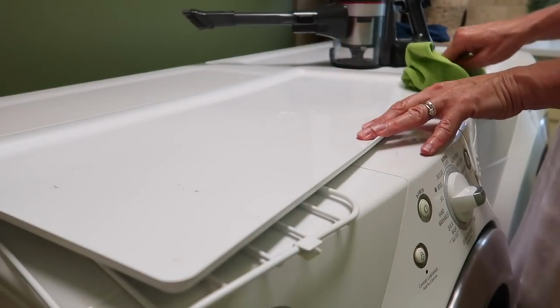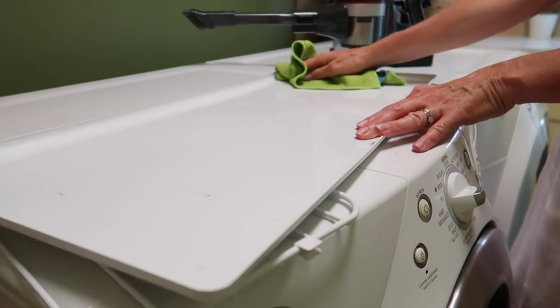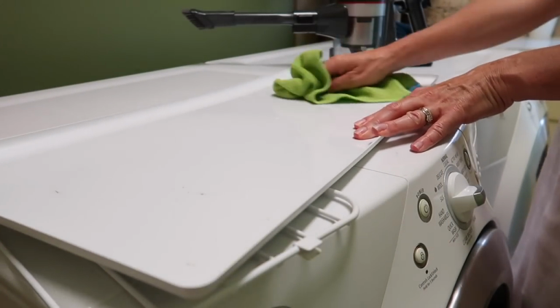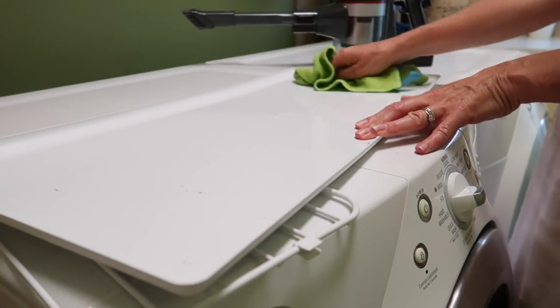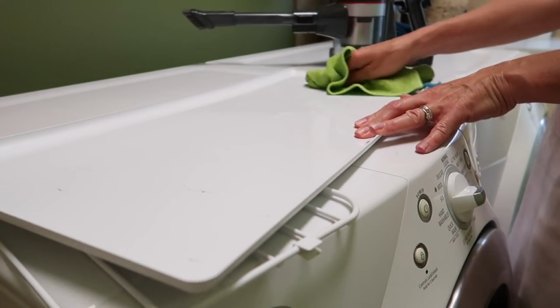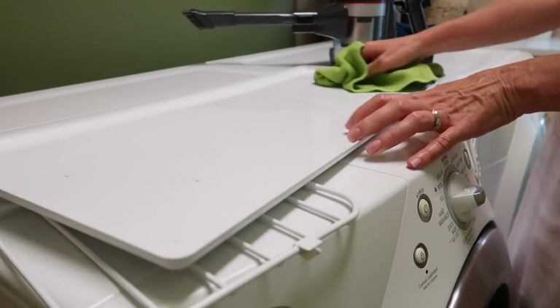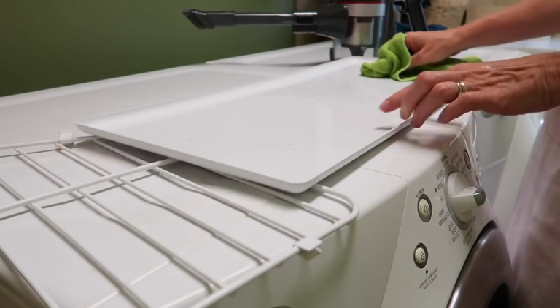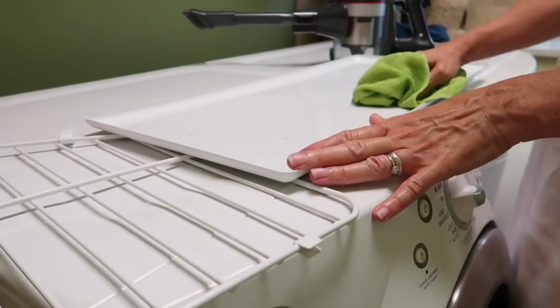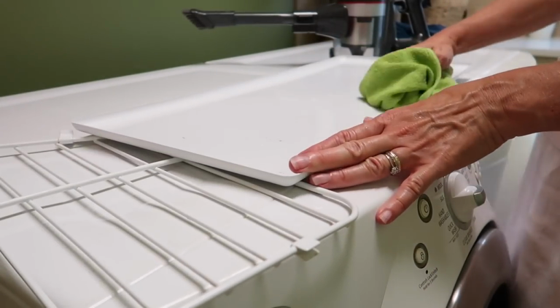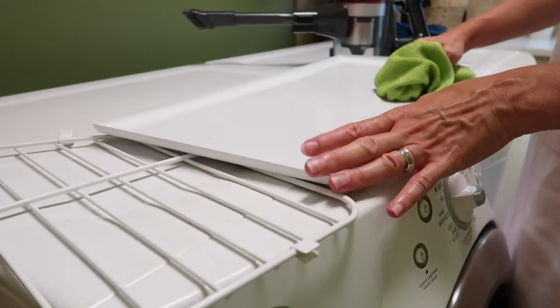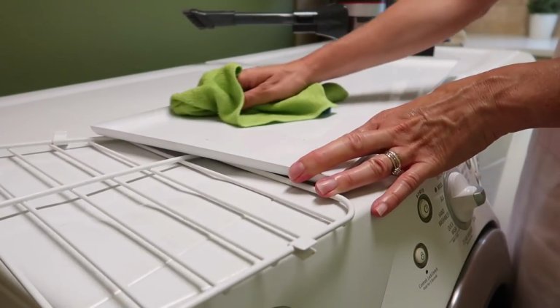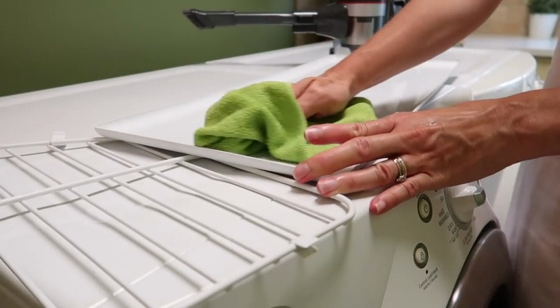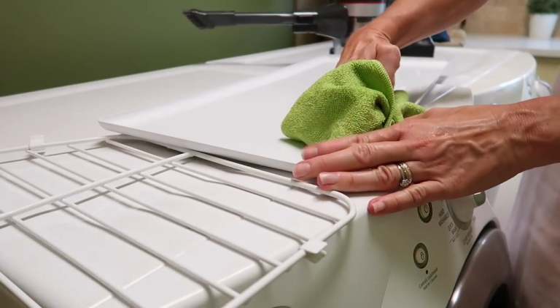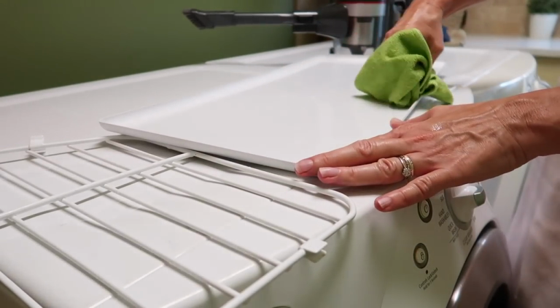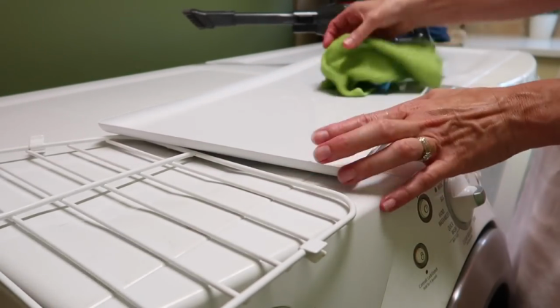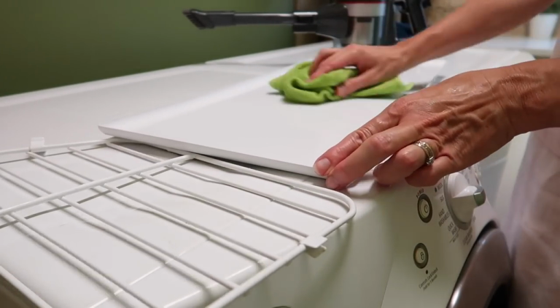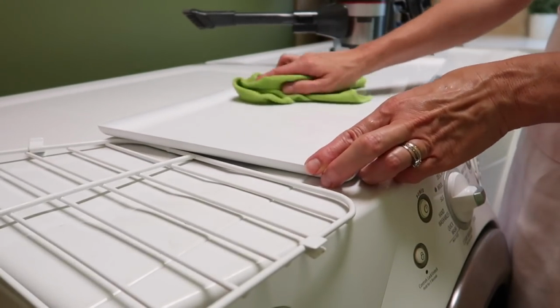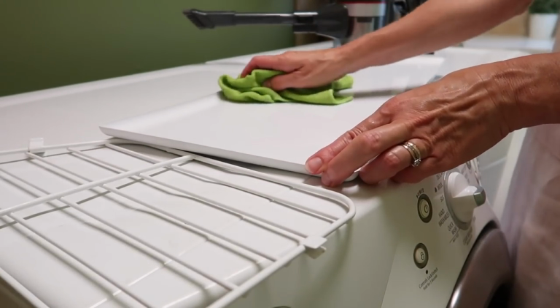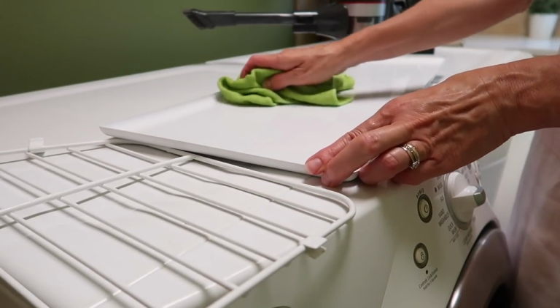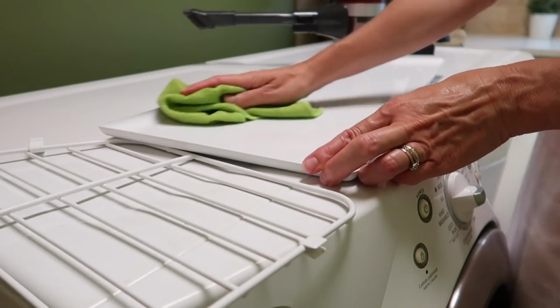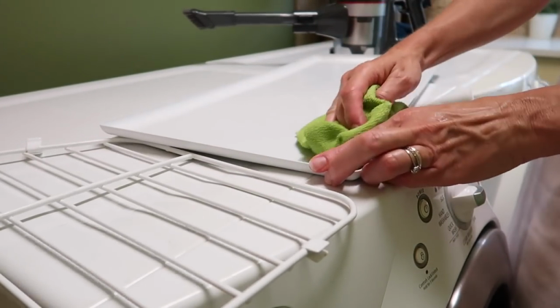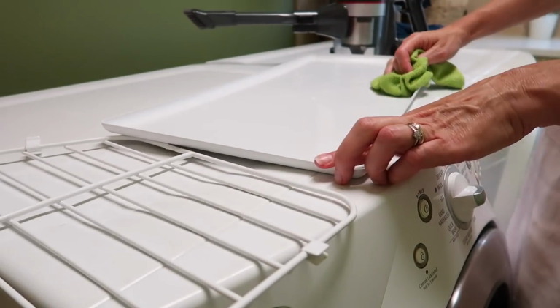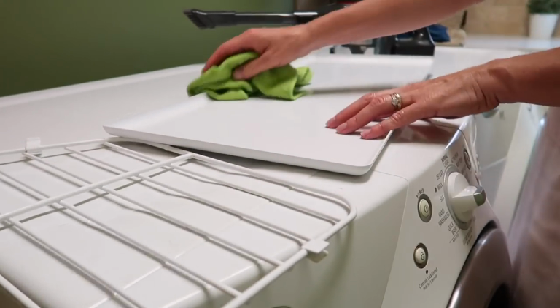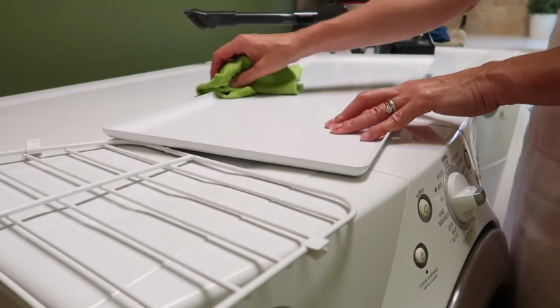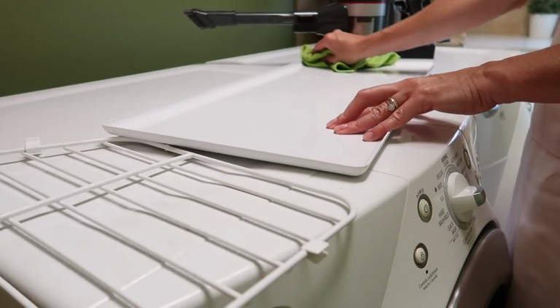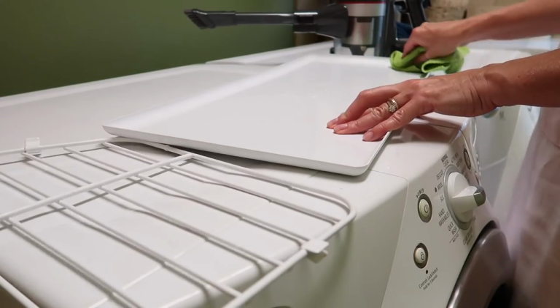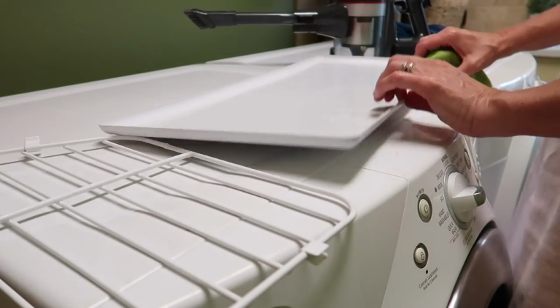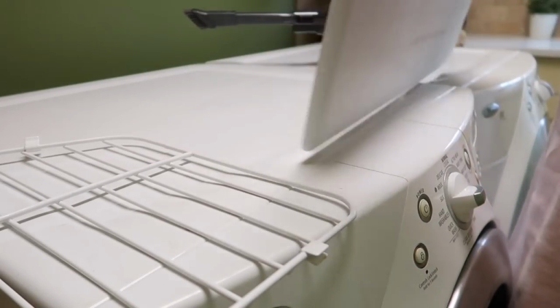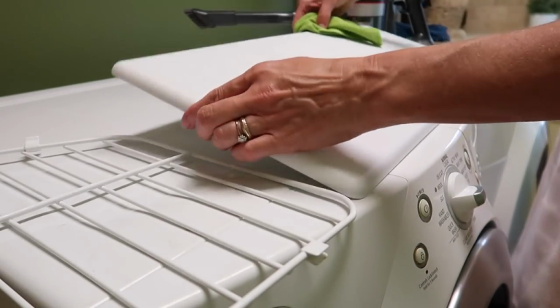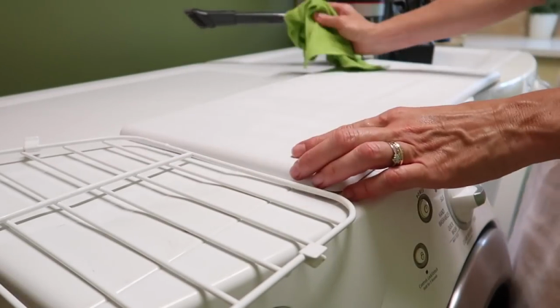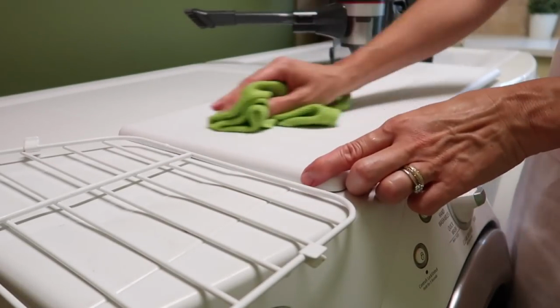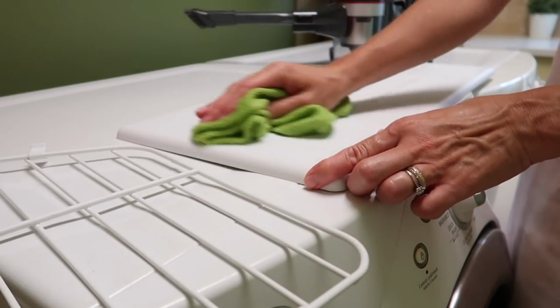One of the features I like about this freezer is that this tray comes out and the rest is wire rack. So if something spills, this generally catches it and I can take it out and wash it thoroughly.